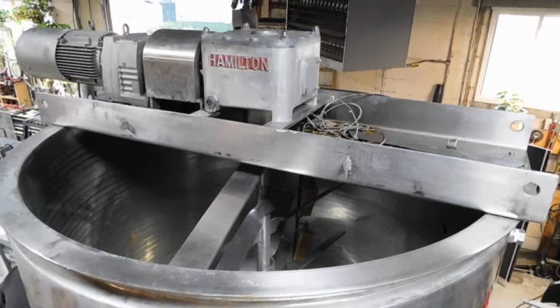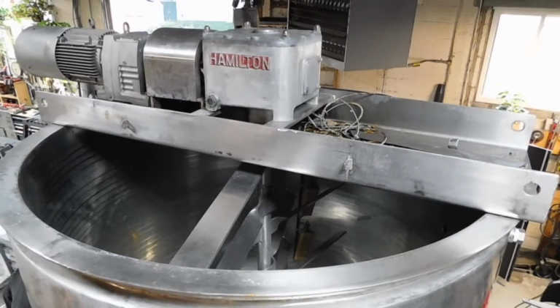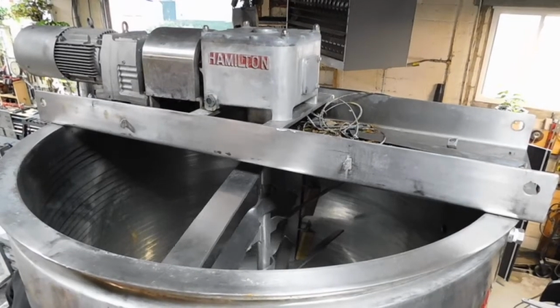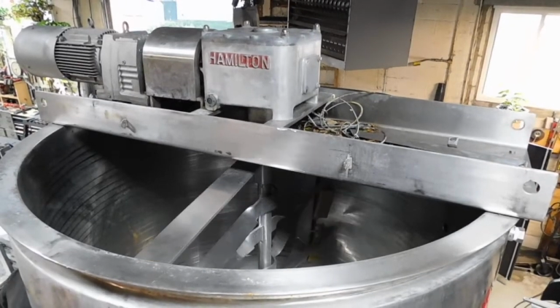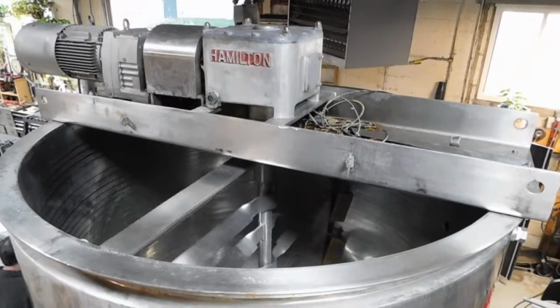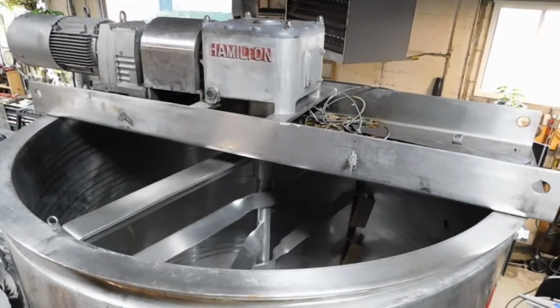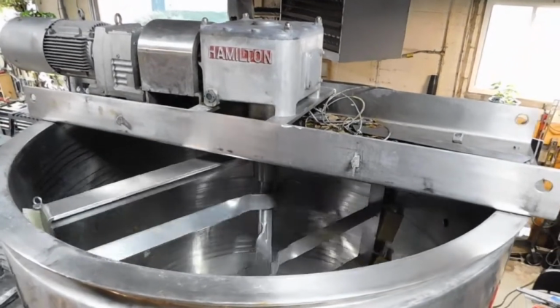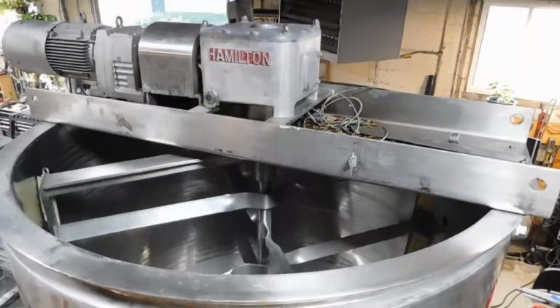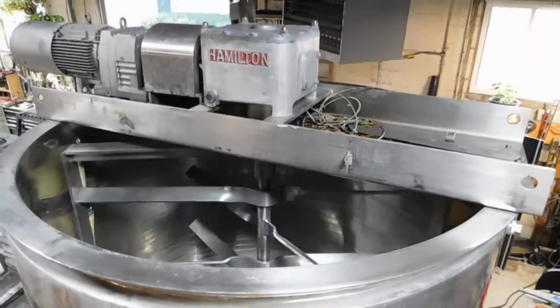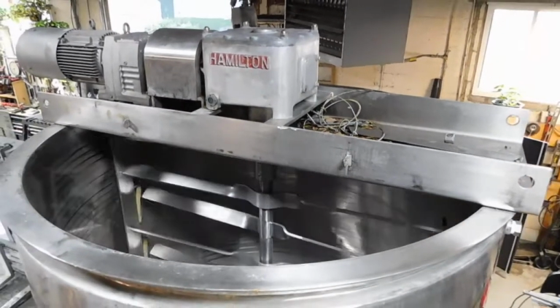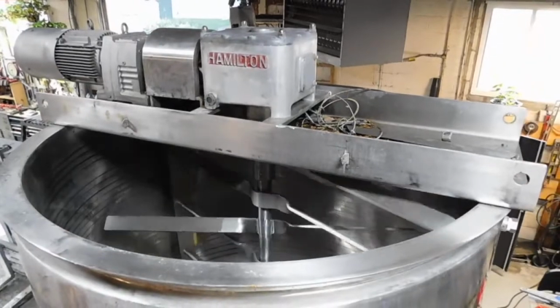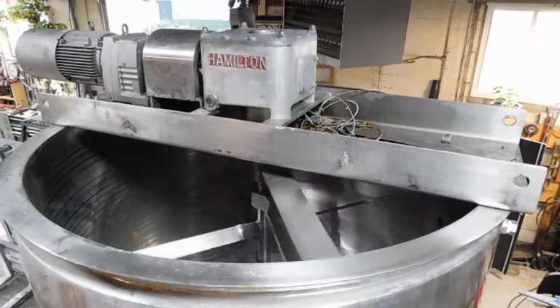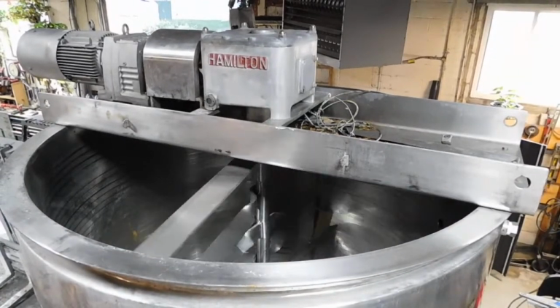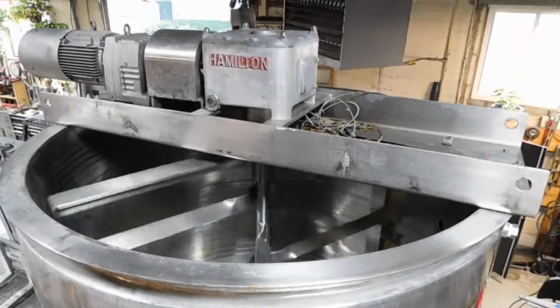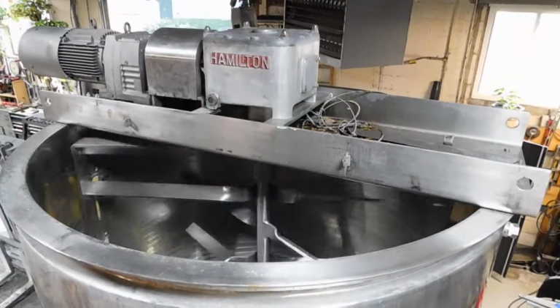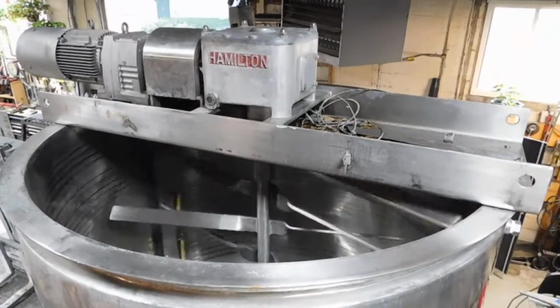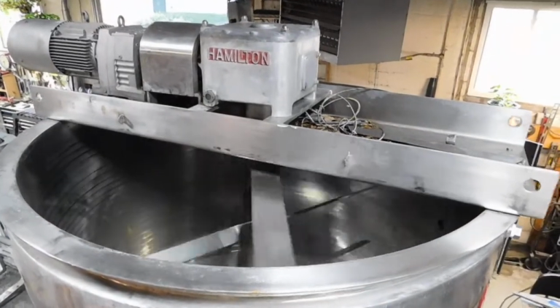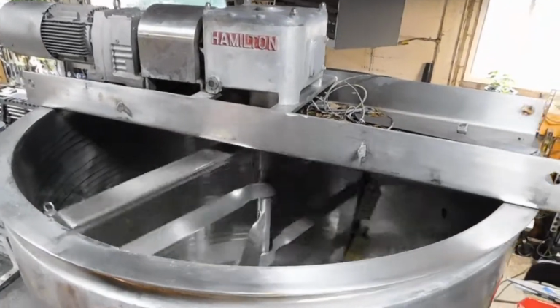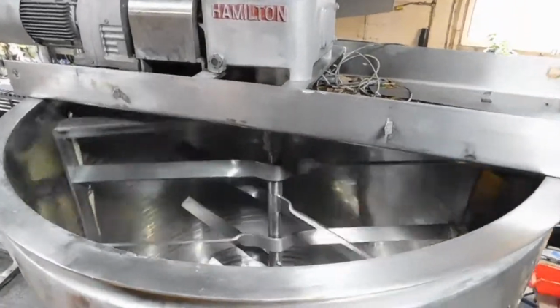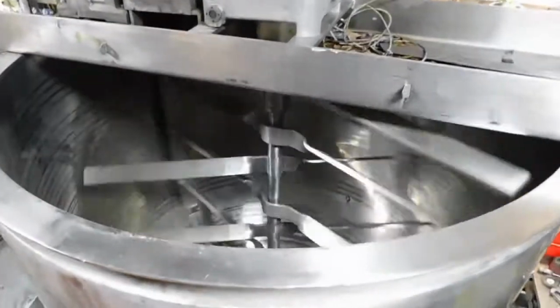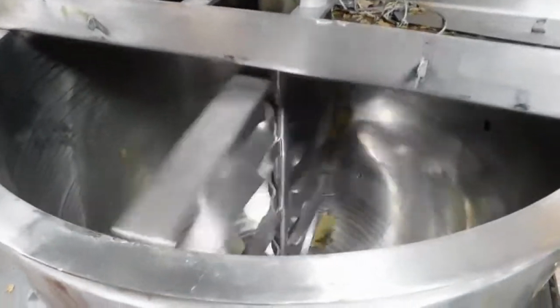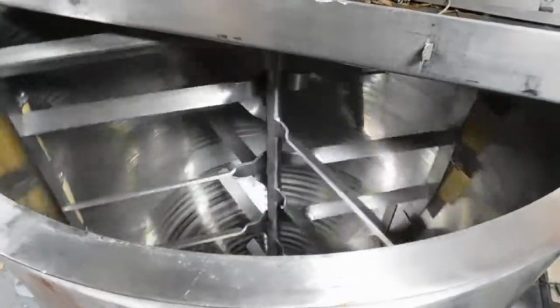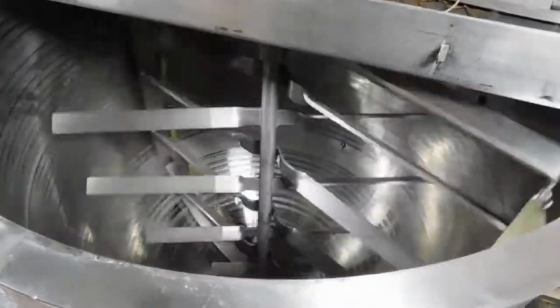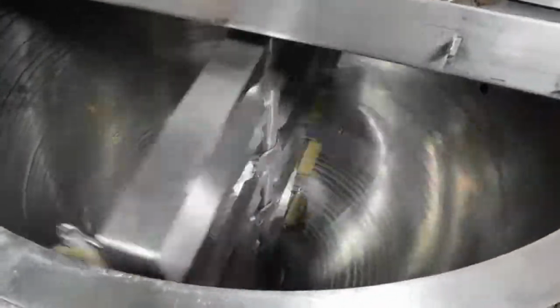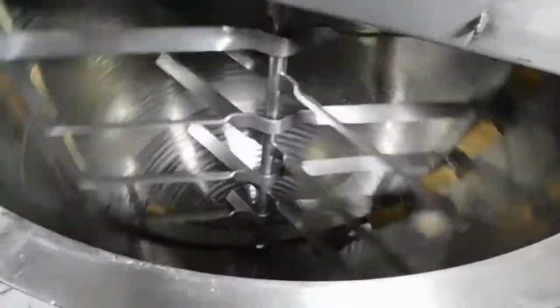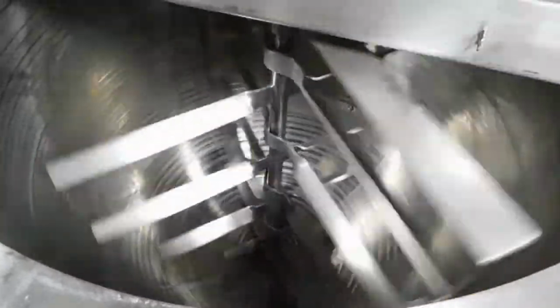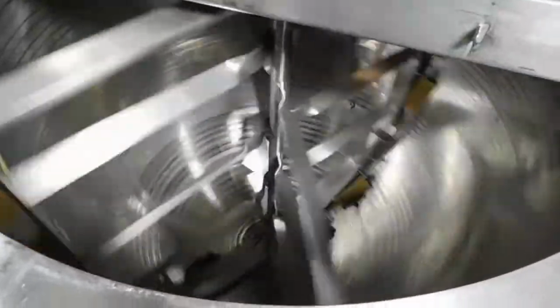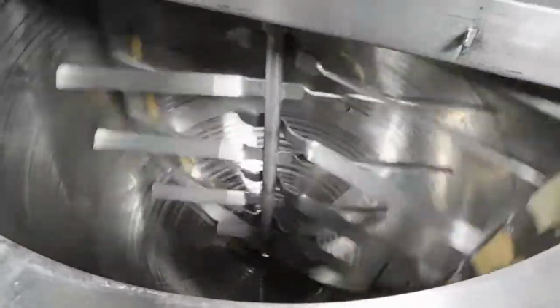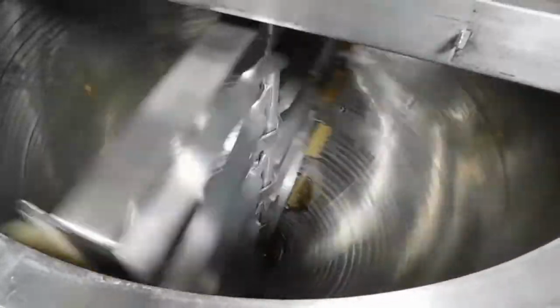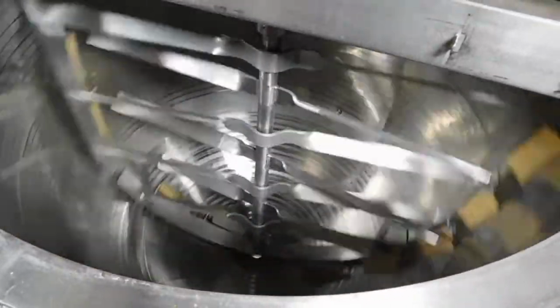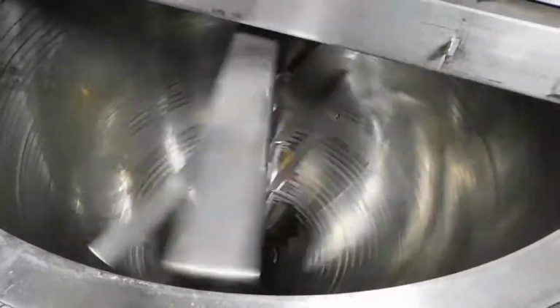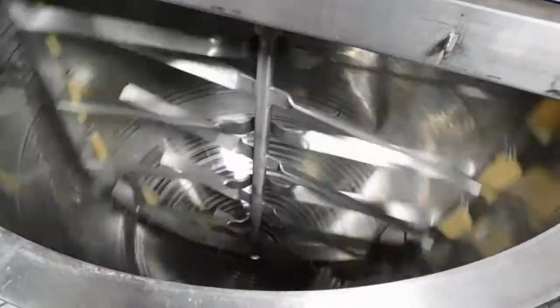Hi everybody, welcome to Champion Trading. What we're demonstrating for you today is just the agitator we're testing on a Hamilton 1000-gallon double motion agitated vessel. It is a fully jacketed kettle.